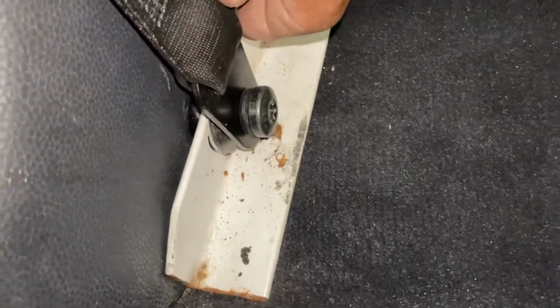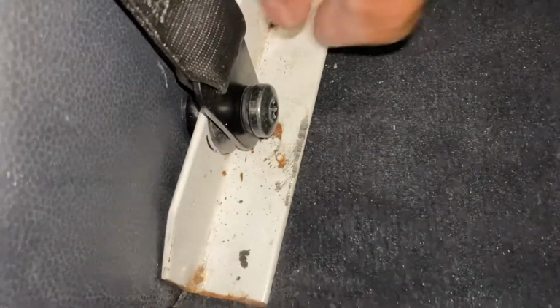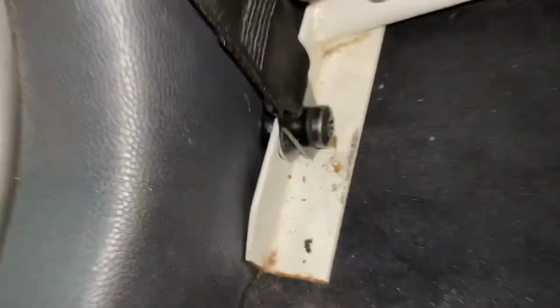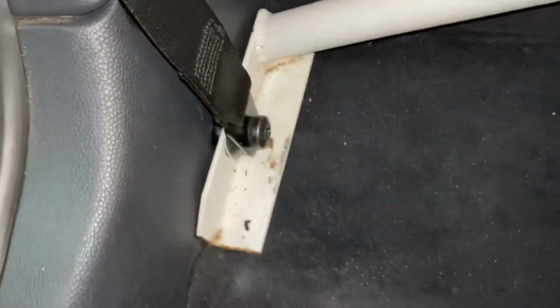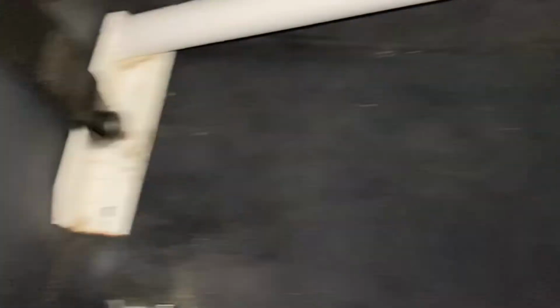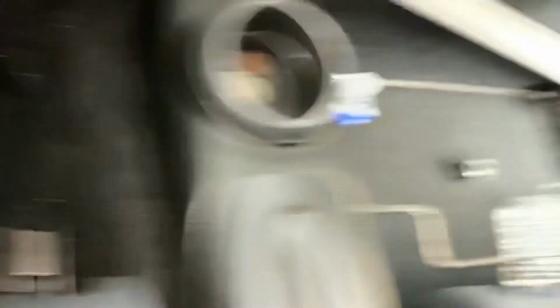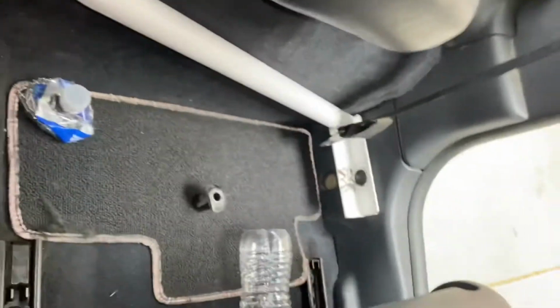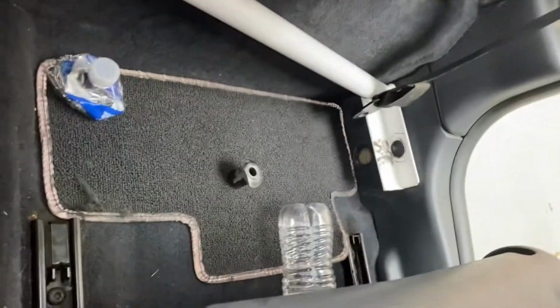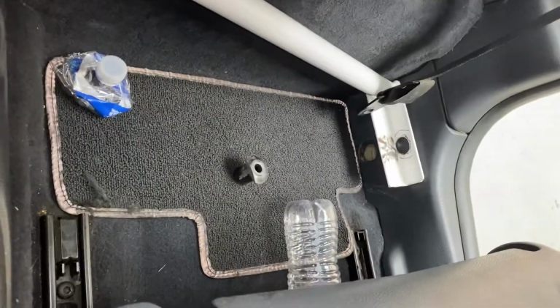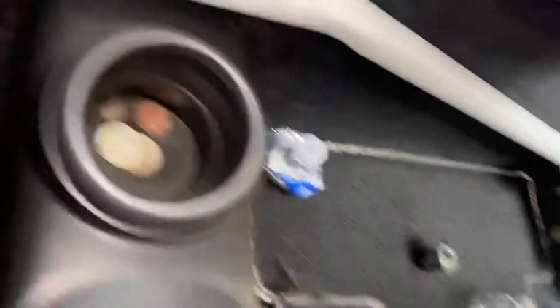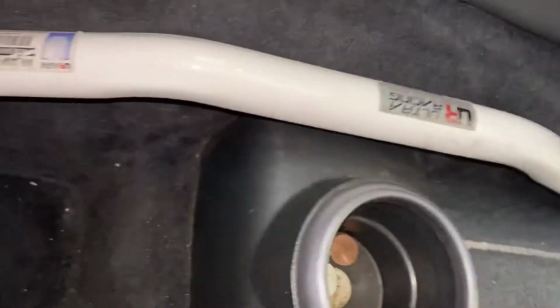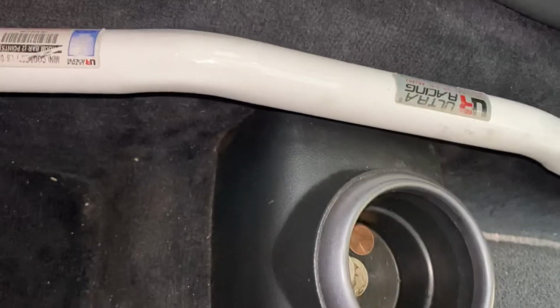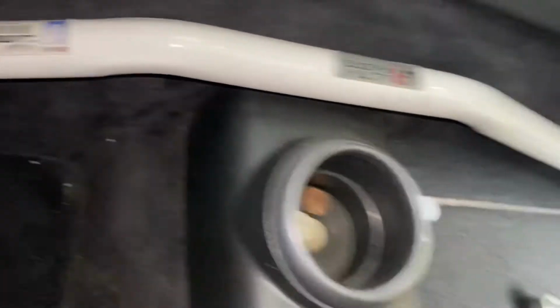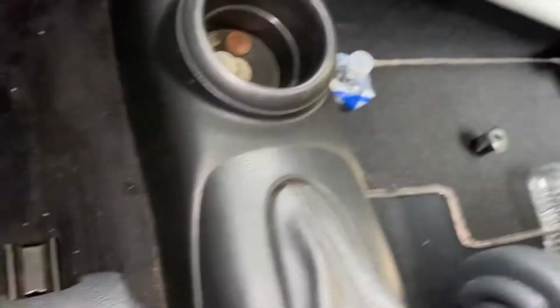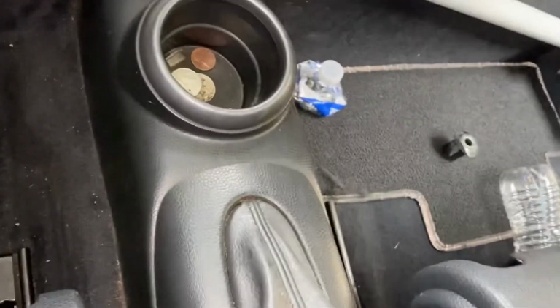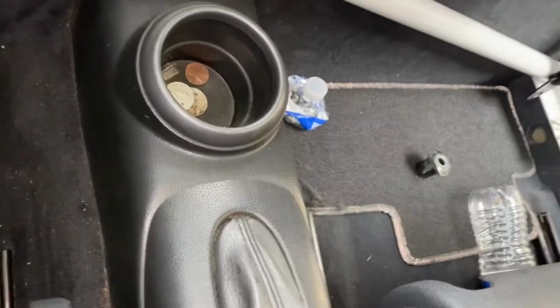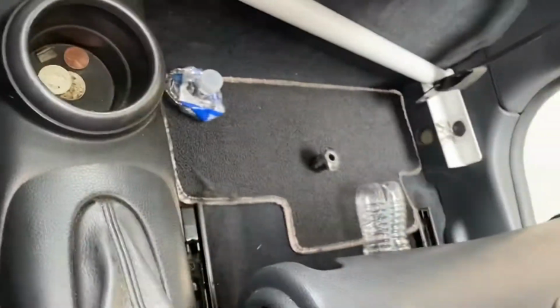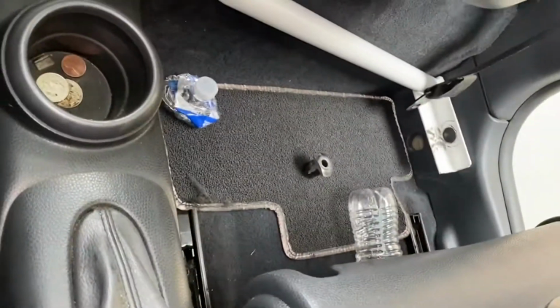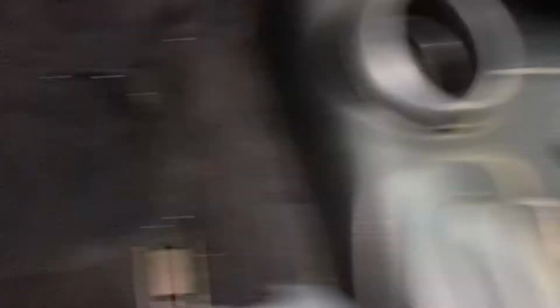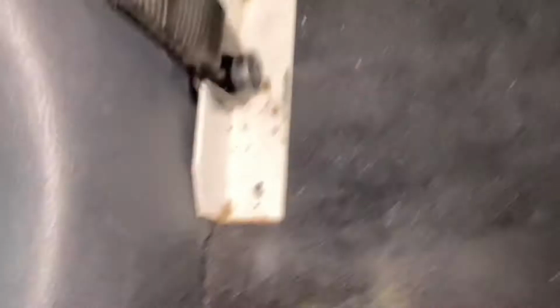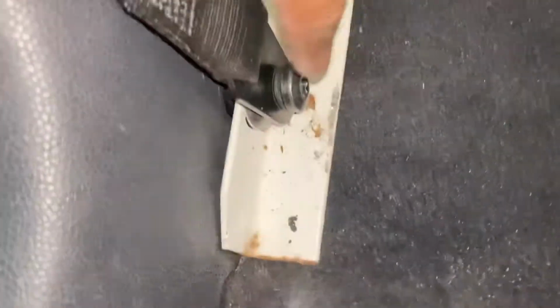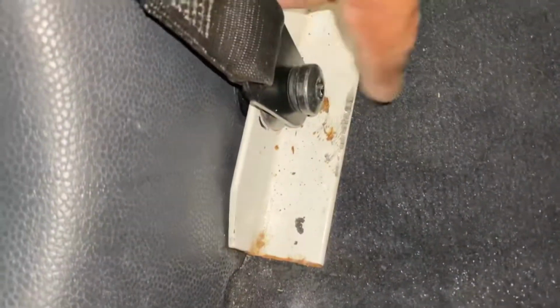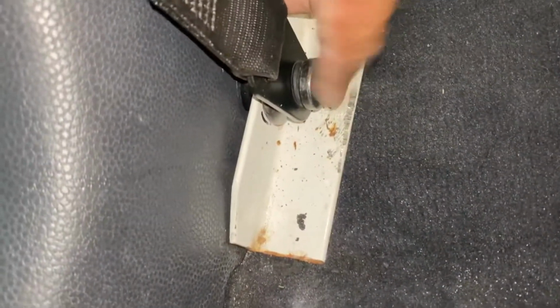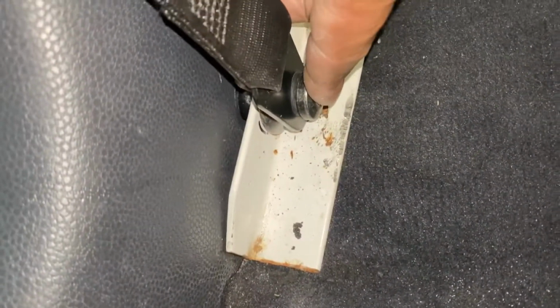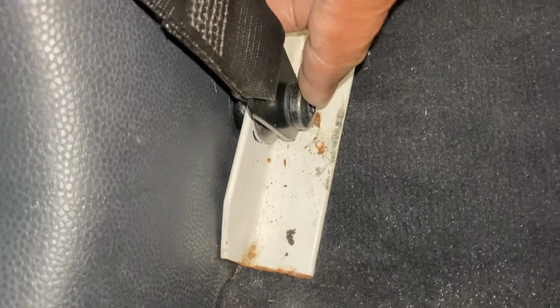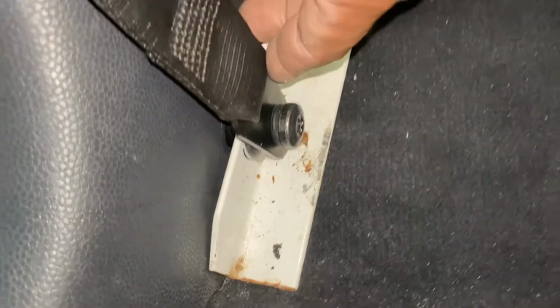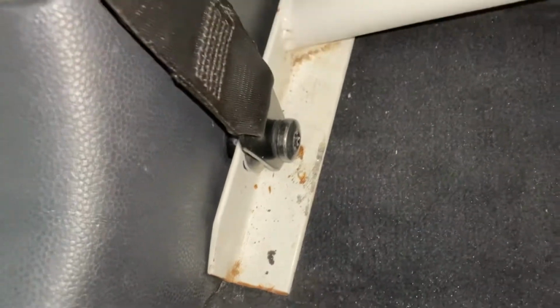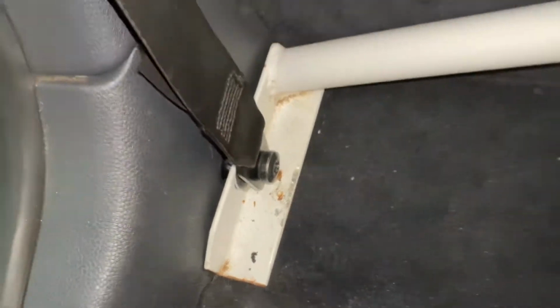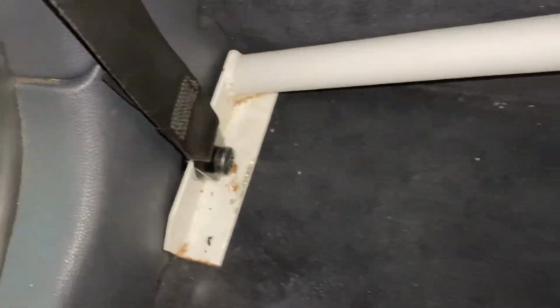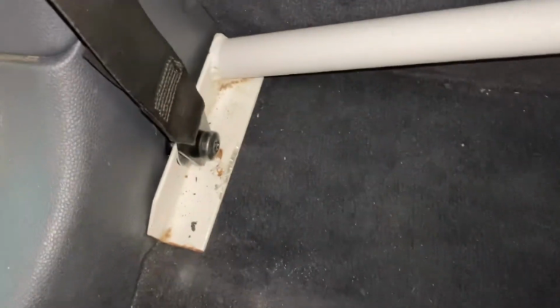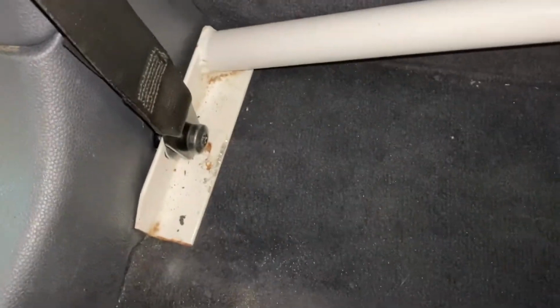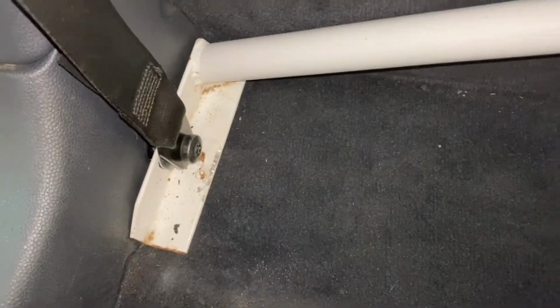Tighten that one up and then do the other one. Push down and put some tension on it. Then you'll be able to do the same exact thing over here. I'll show you guys how it looks.